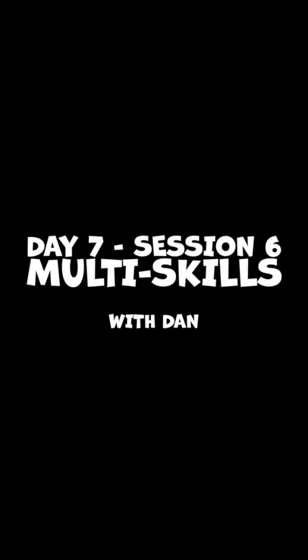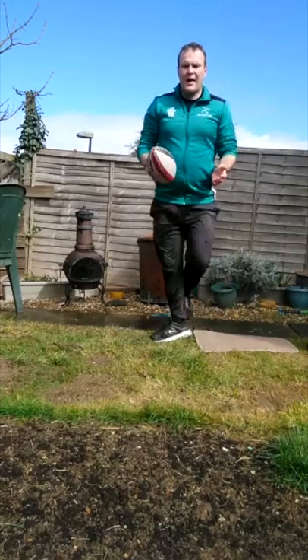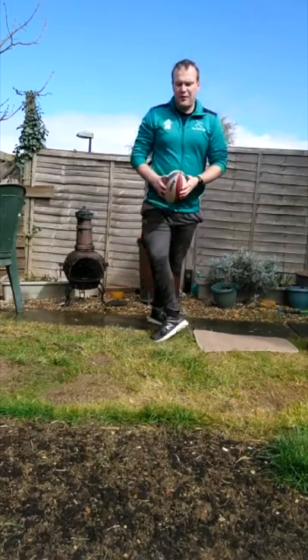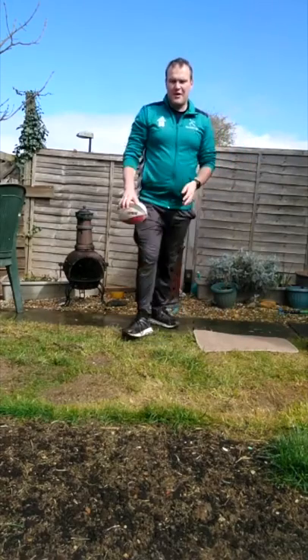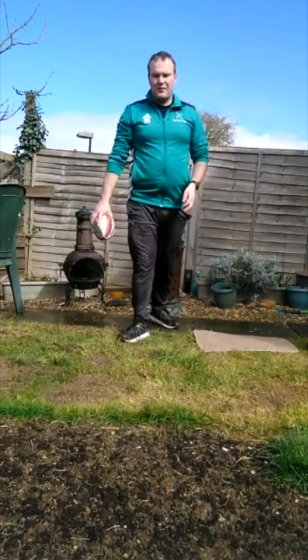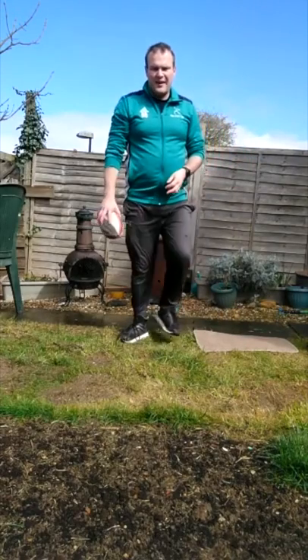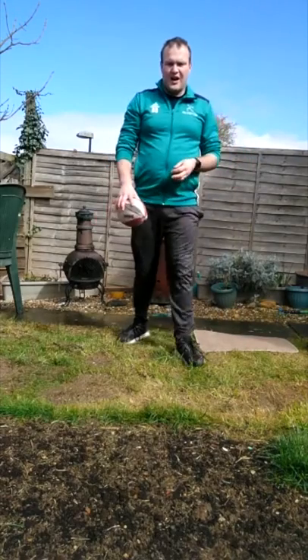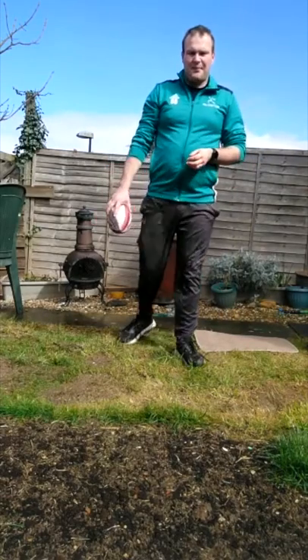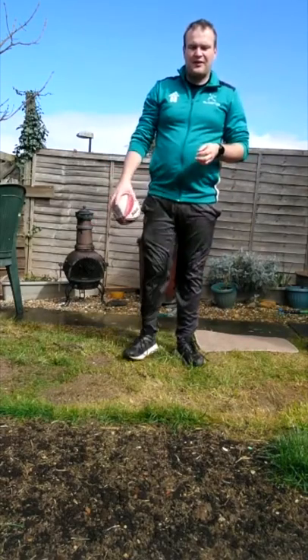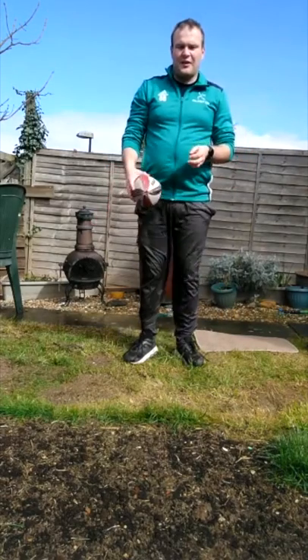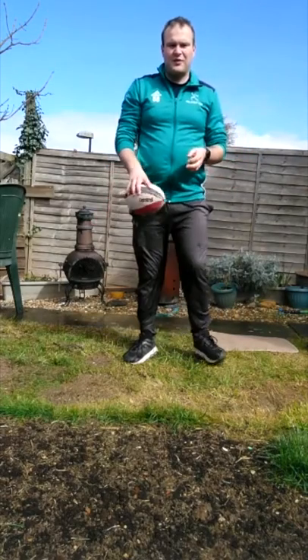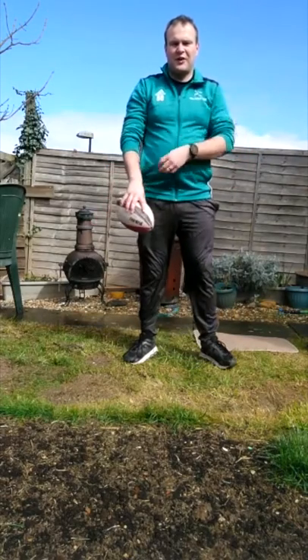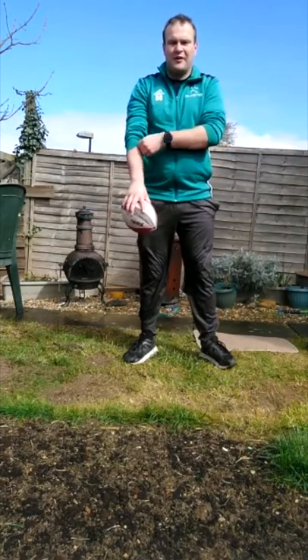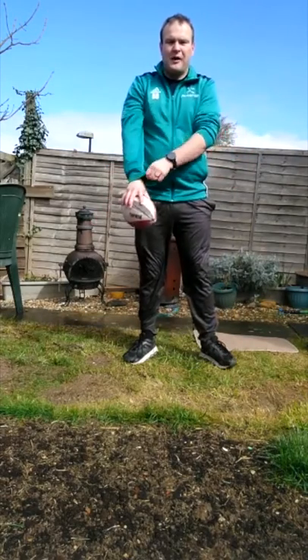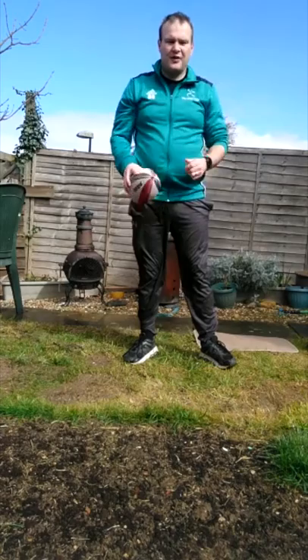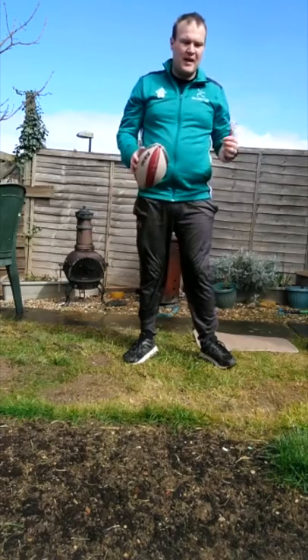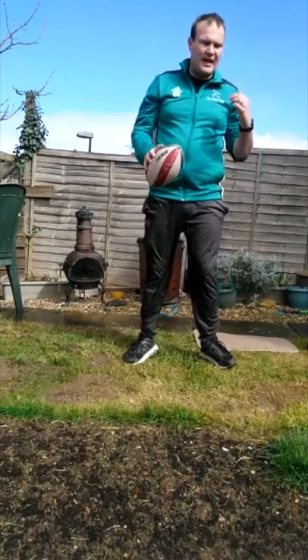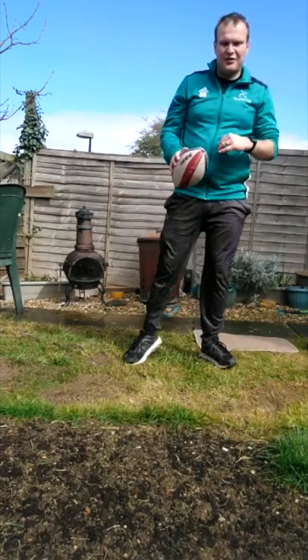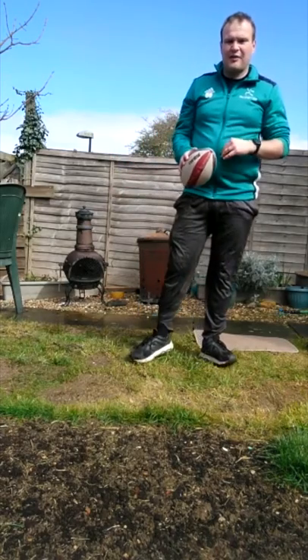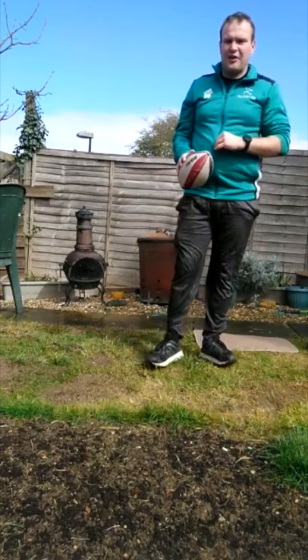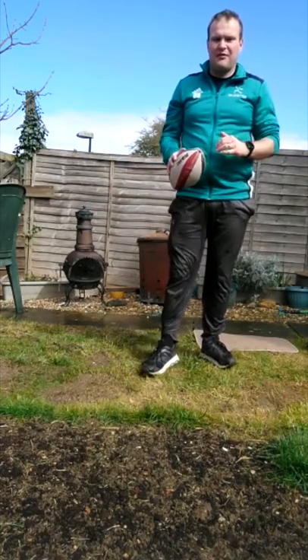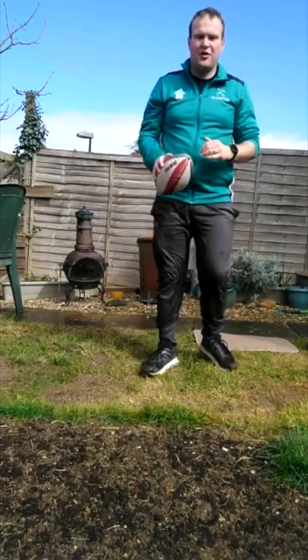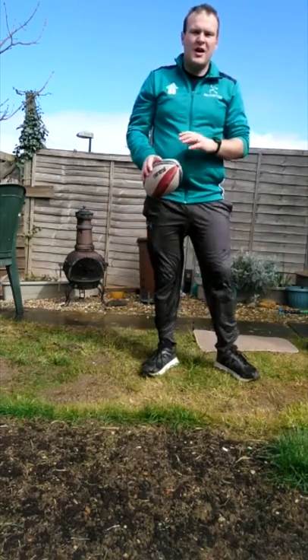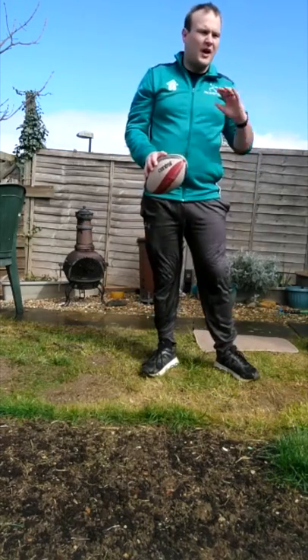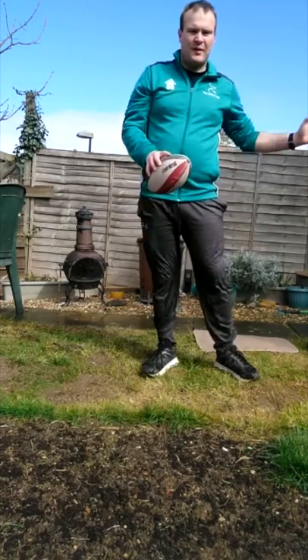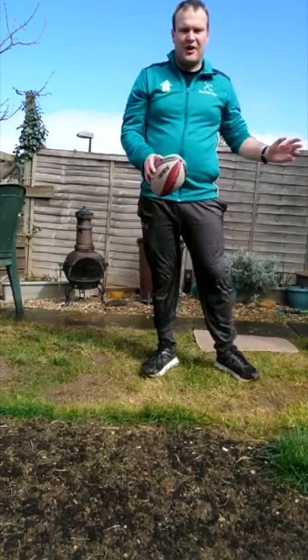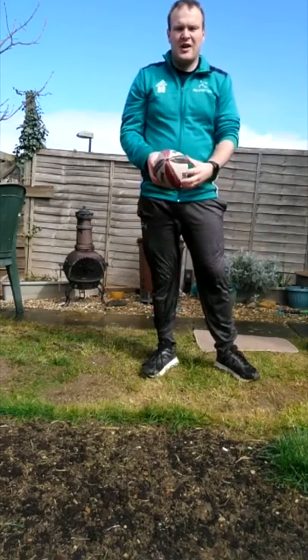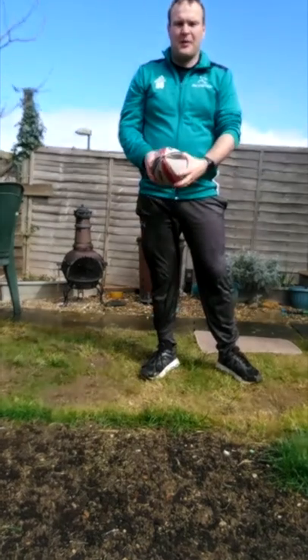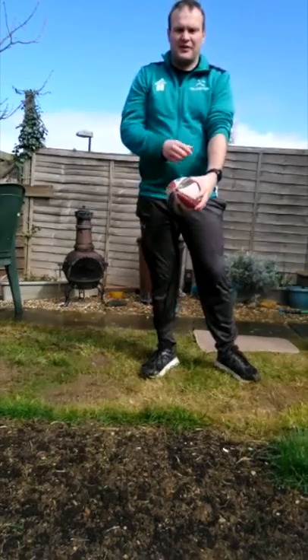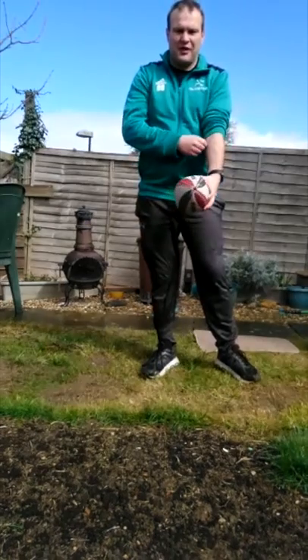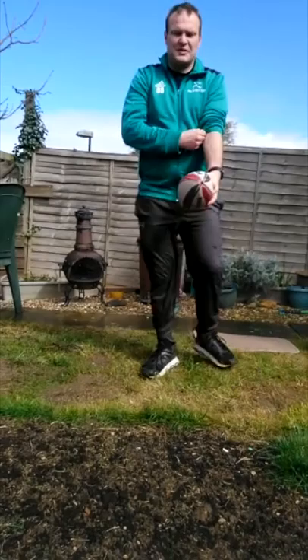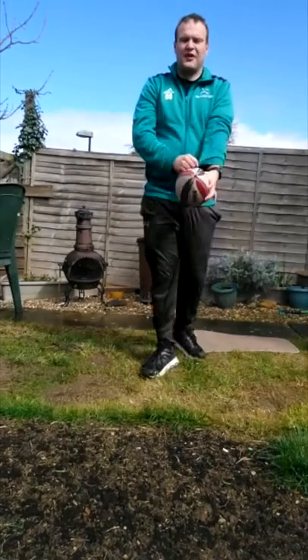Hi everyone, I'm Dan. Today I'm going to show you the spin pass. Try and go outside if you can, but if not go inside — just make sure you ask permission first.